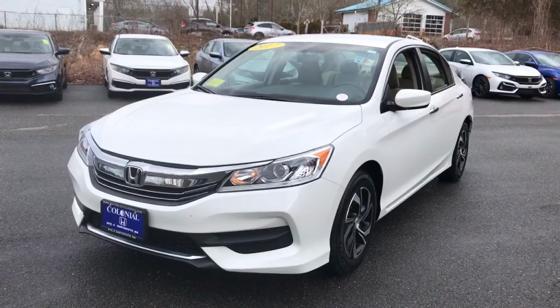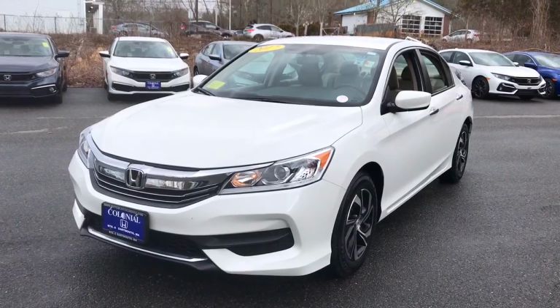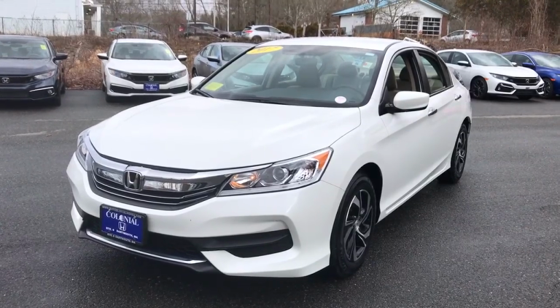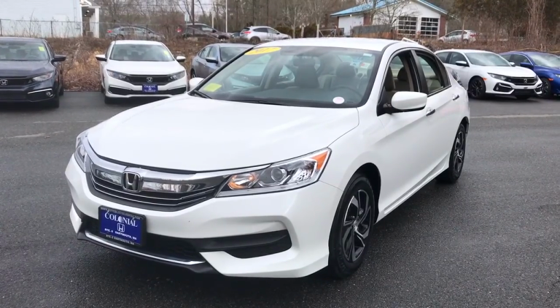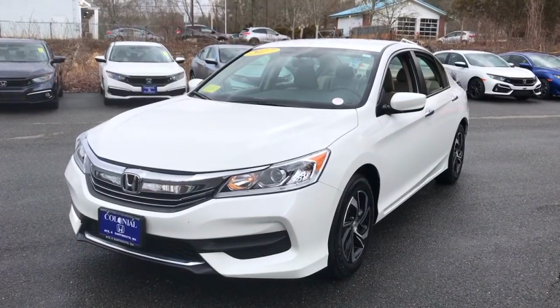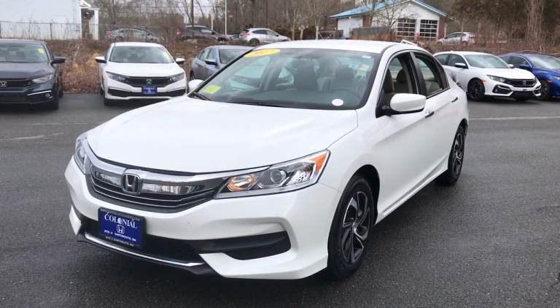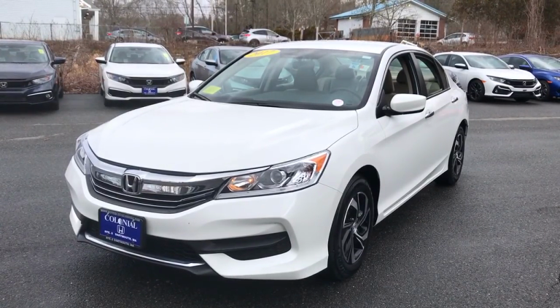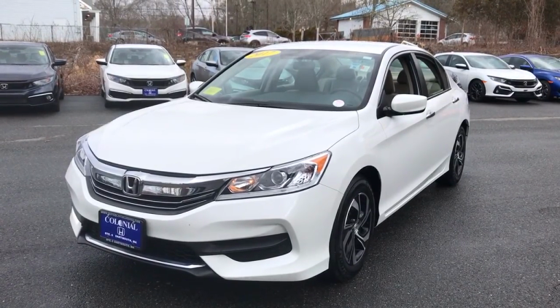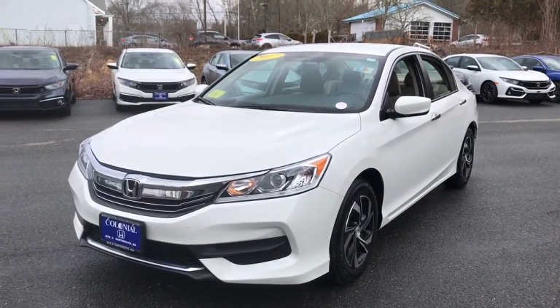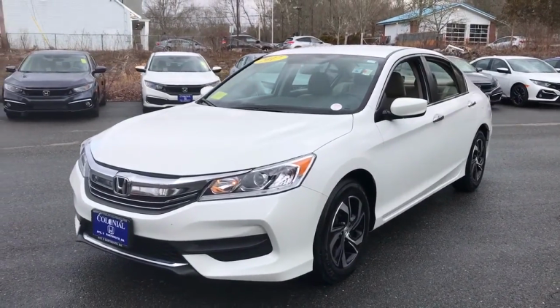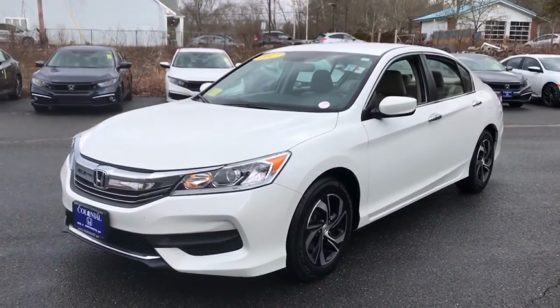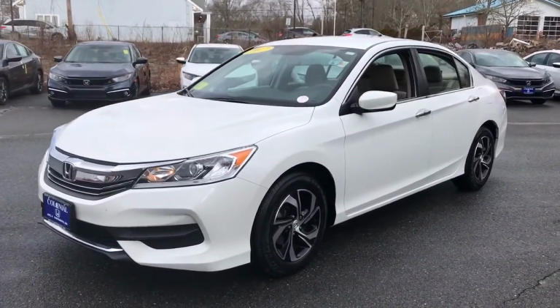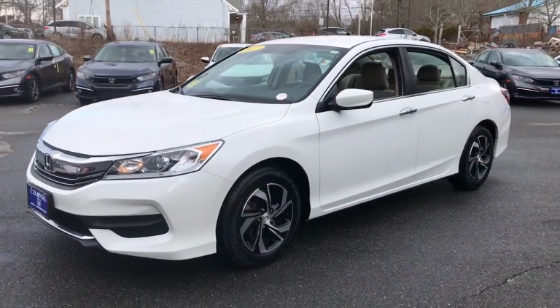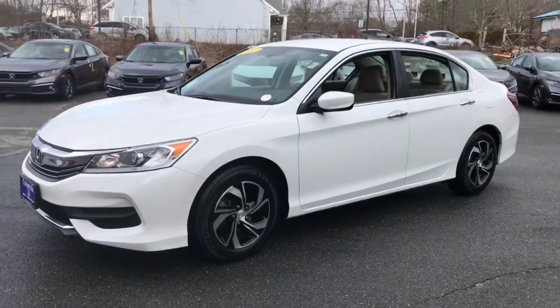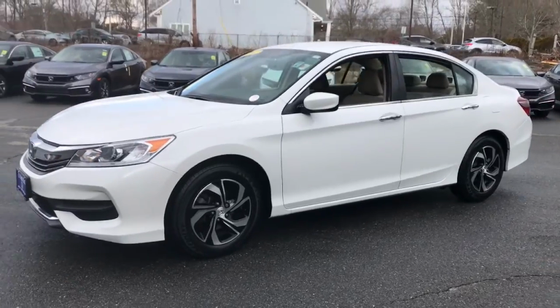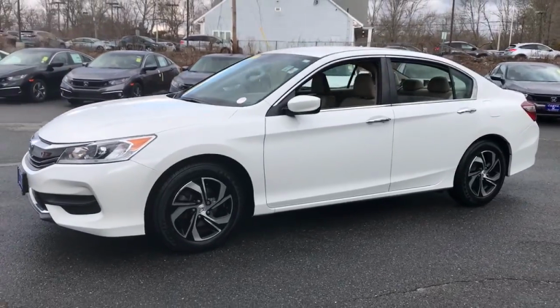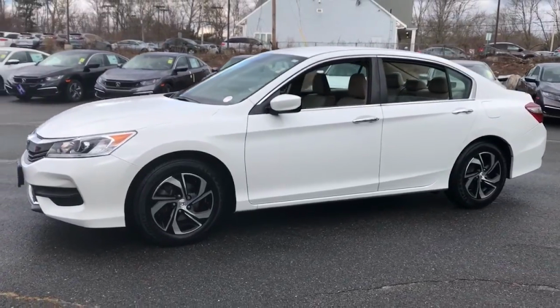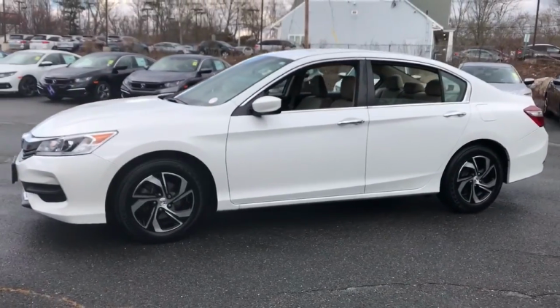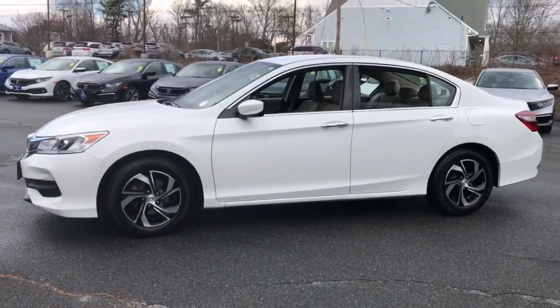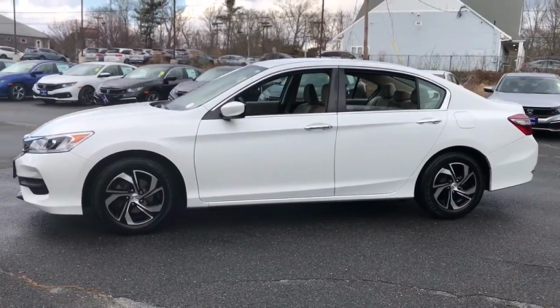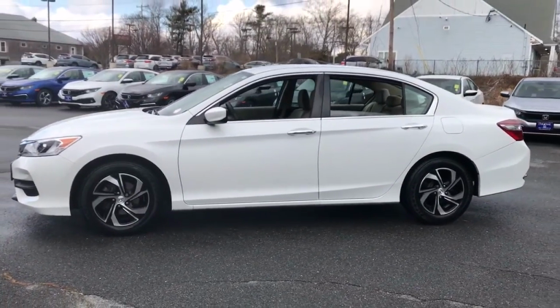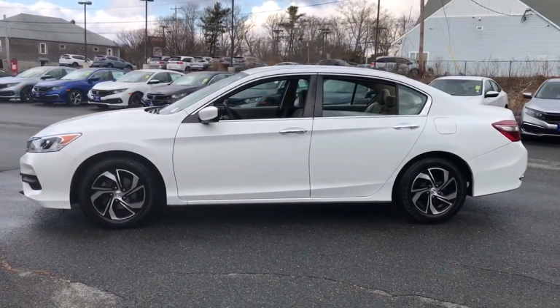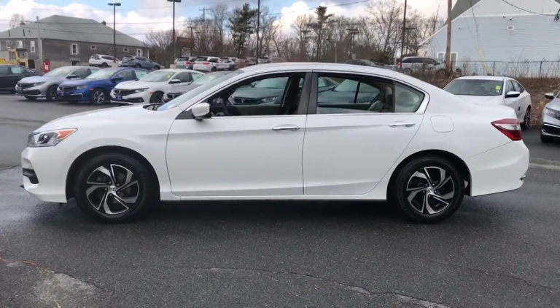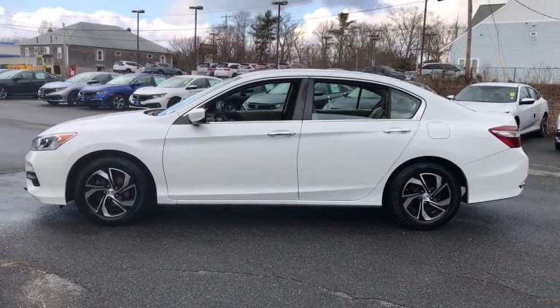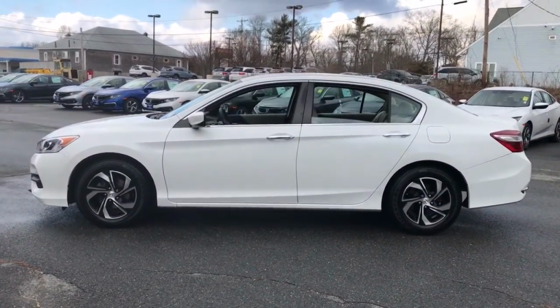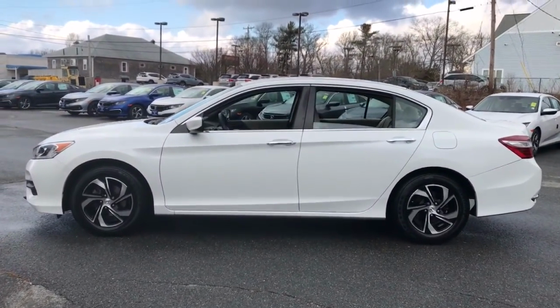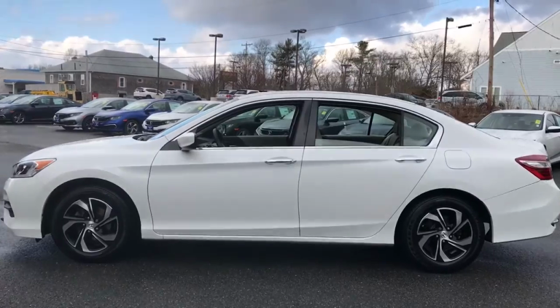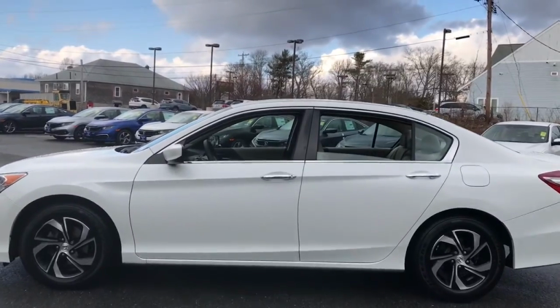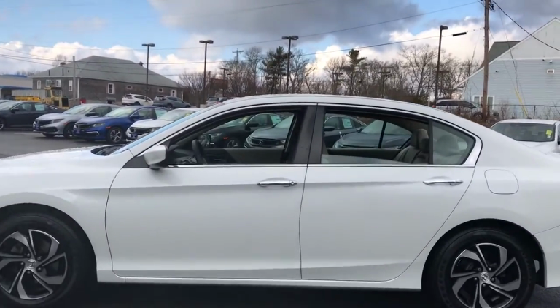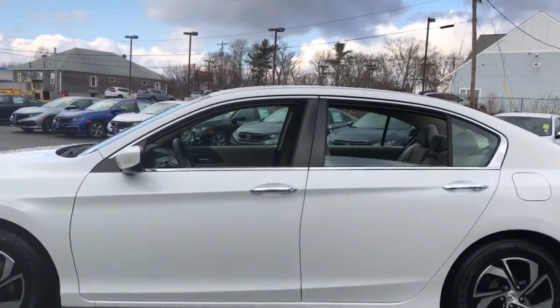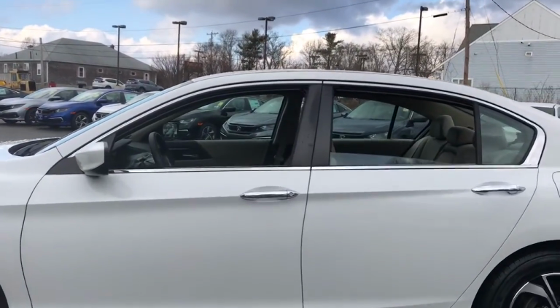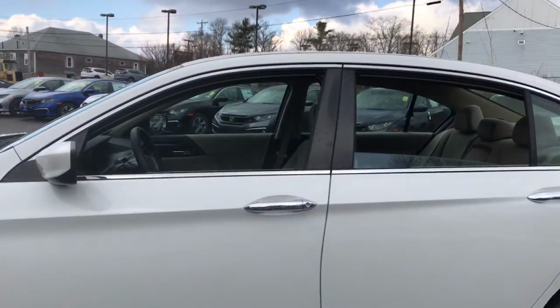Get a feel for the 2017 Honda Accord. With less than 45,000 miles on the odometer, this vehicle stands out from the rest. Prepare to be amazed by the Accord.